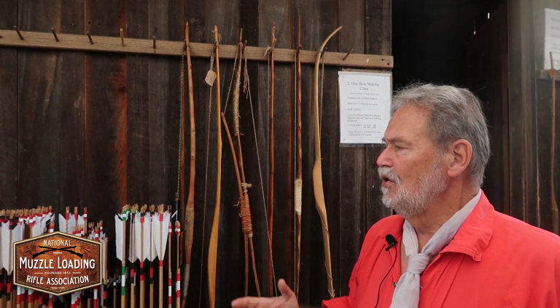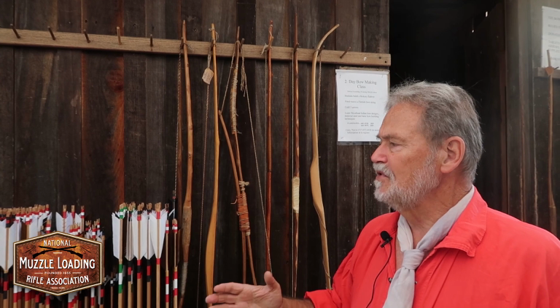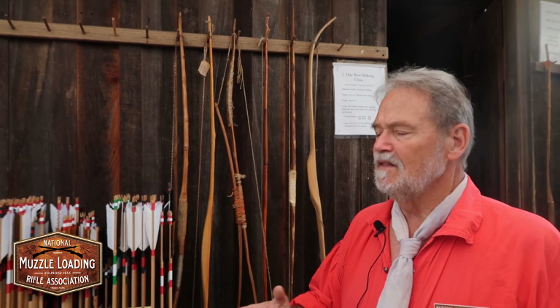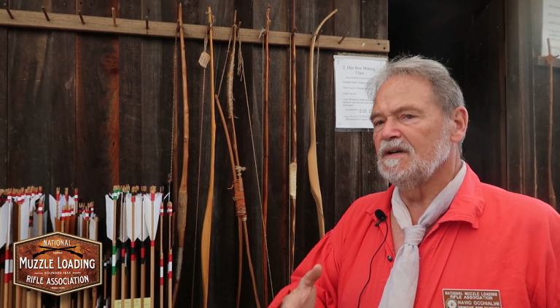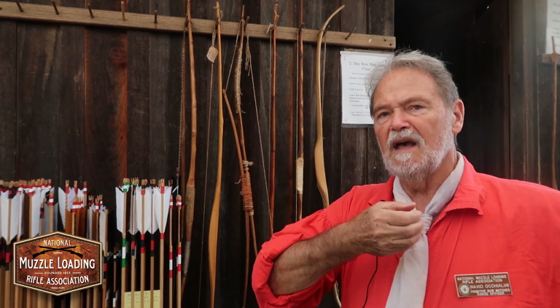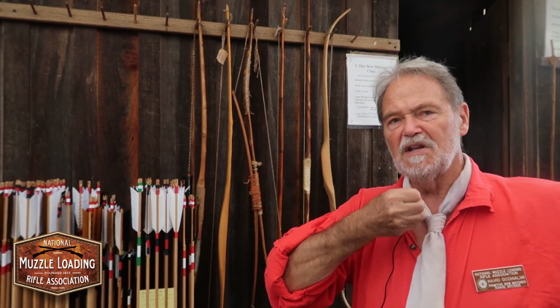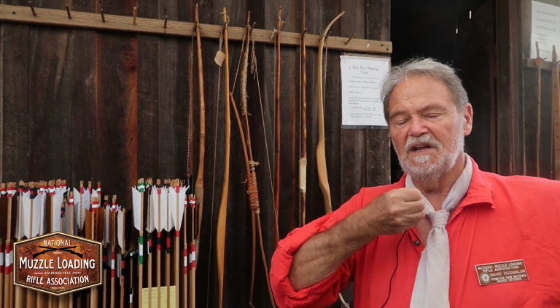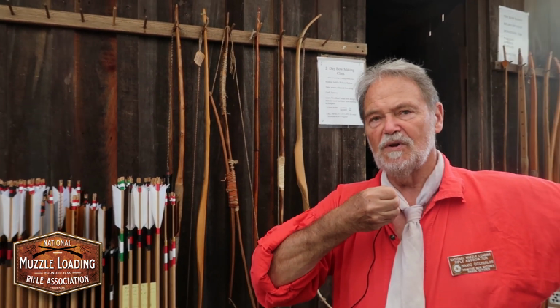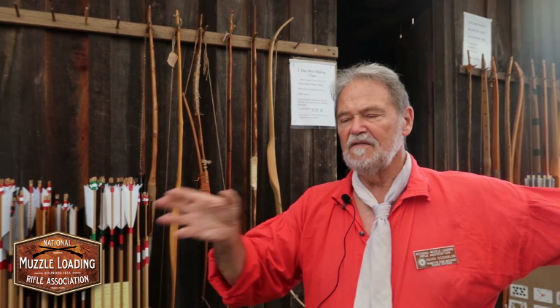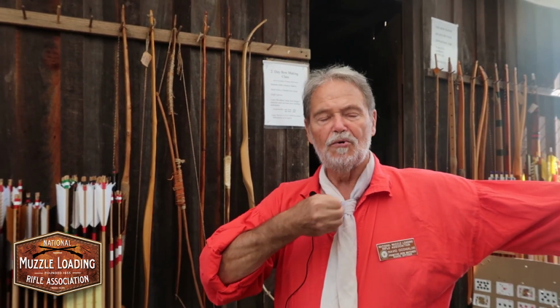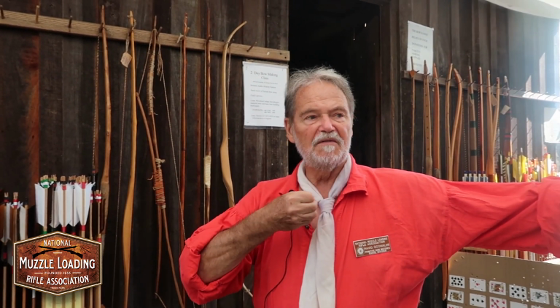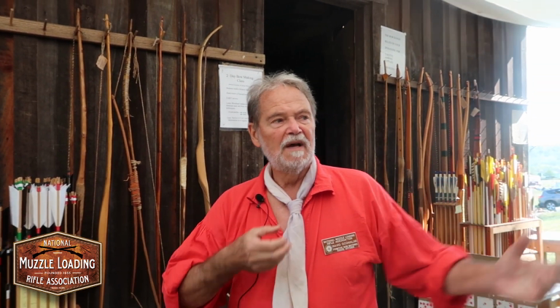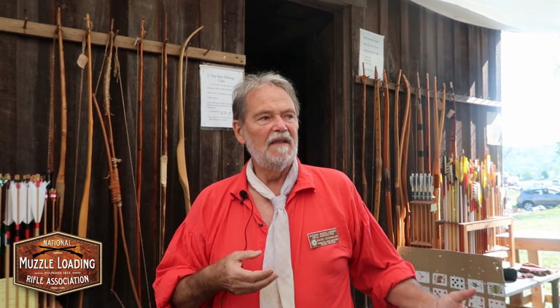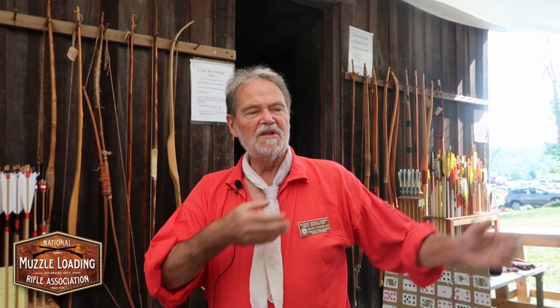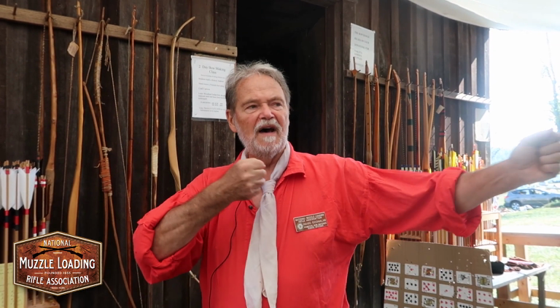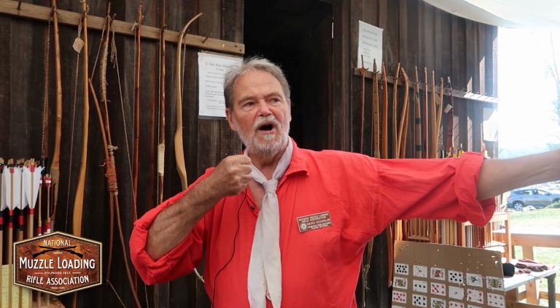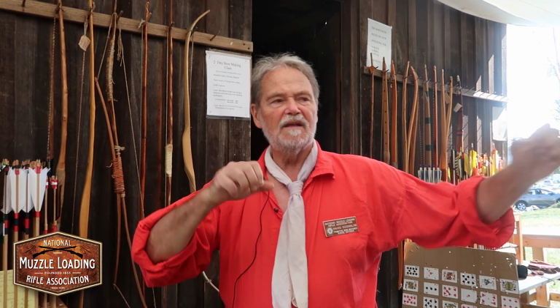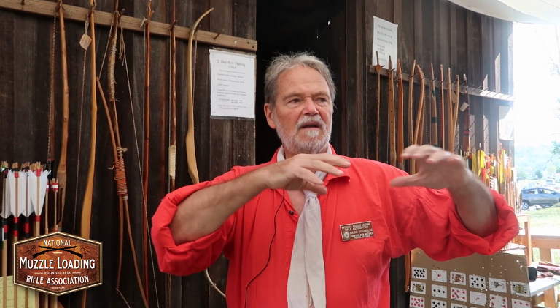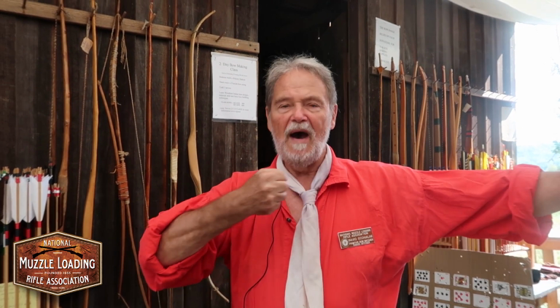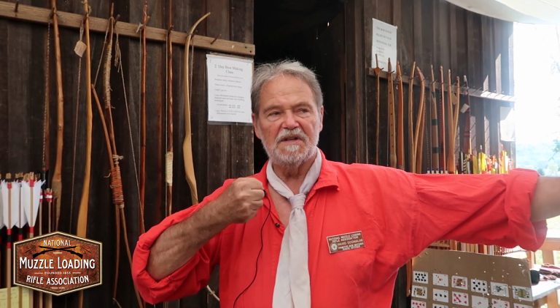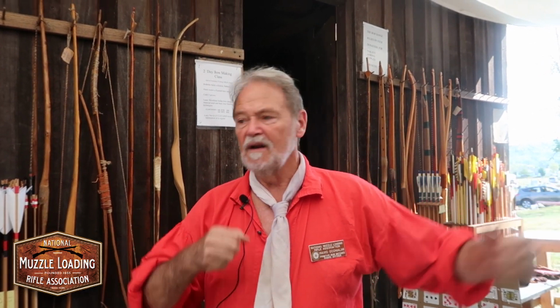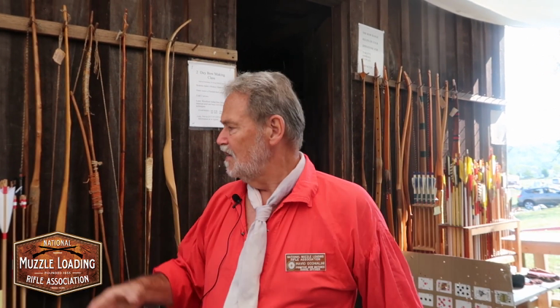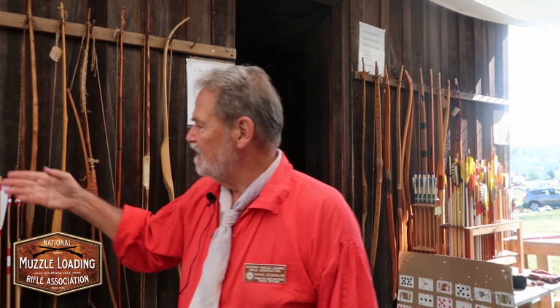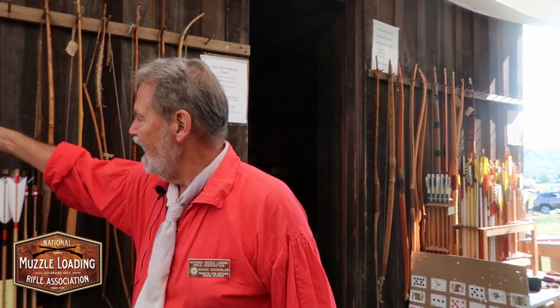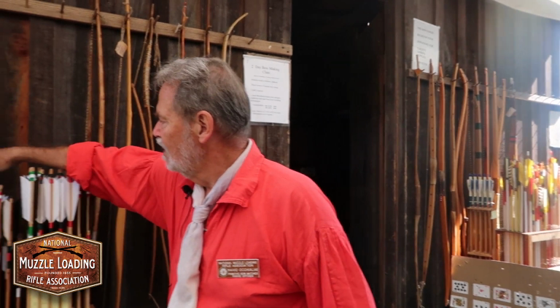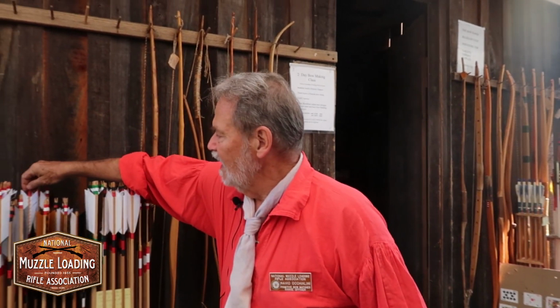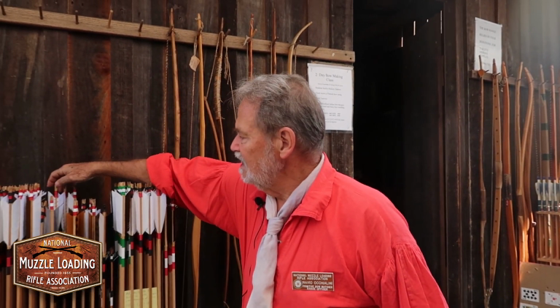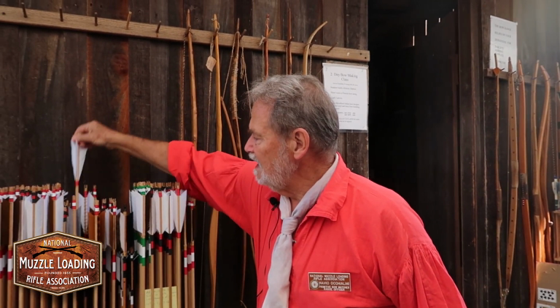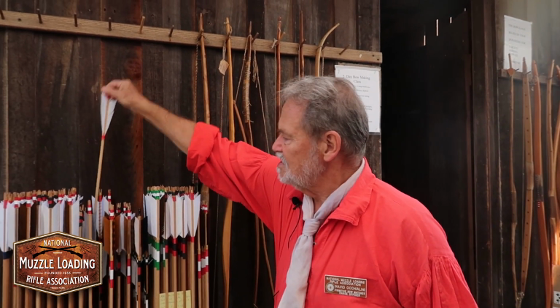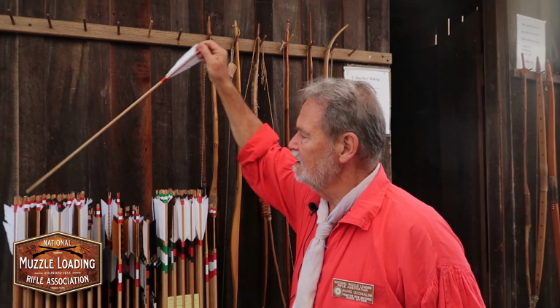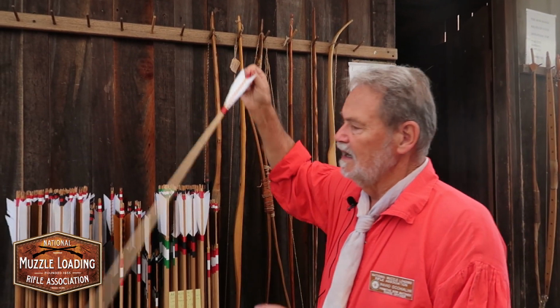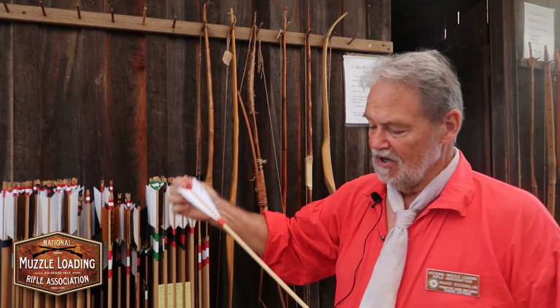You have to find the draw length of an individual if you're going to fit the bow to the individual. And then once you find the draw length and the poundage that they want, you have to find the arrow that will actually meet that particular poundage.